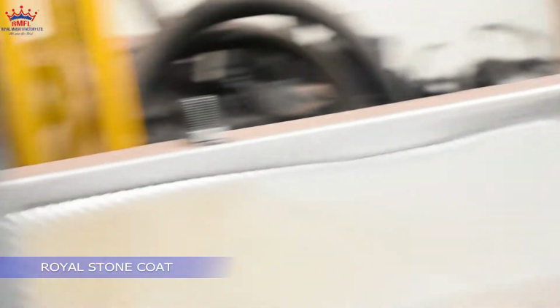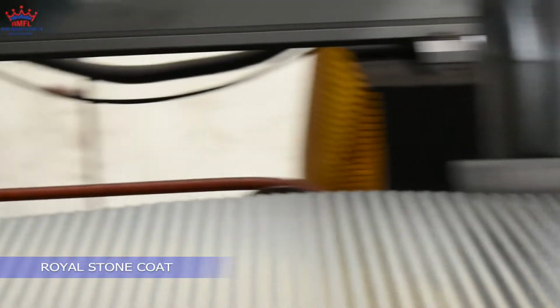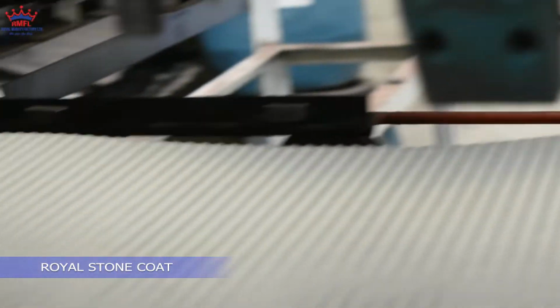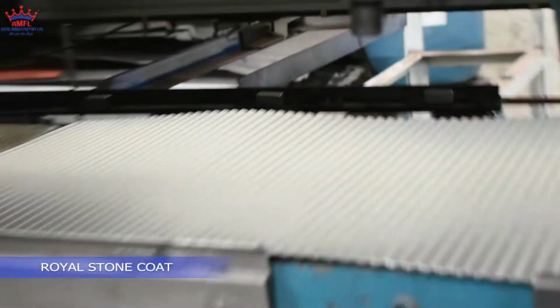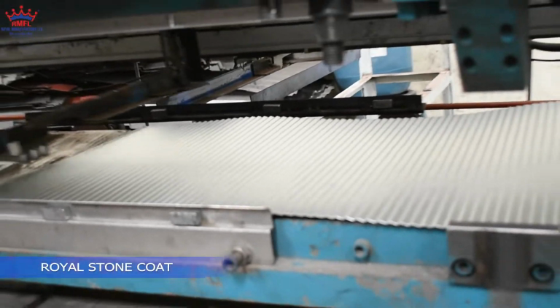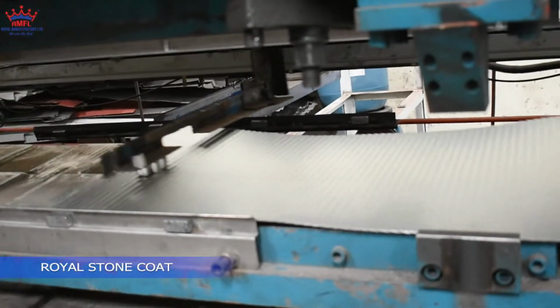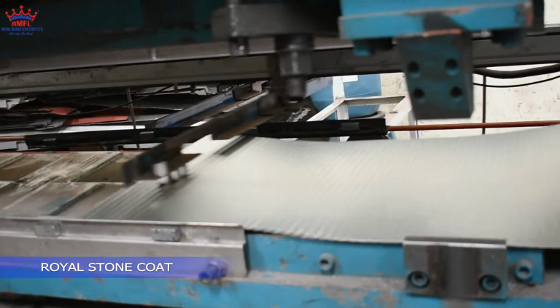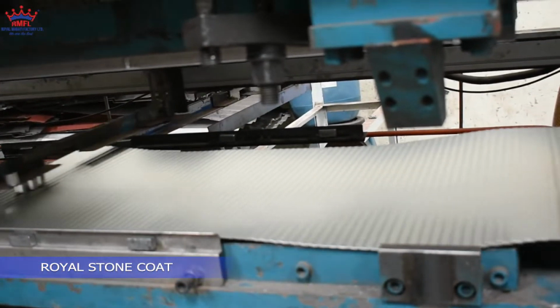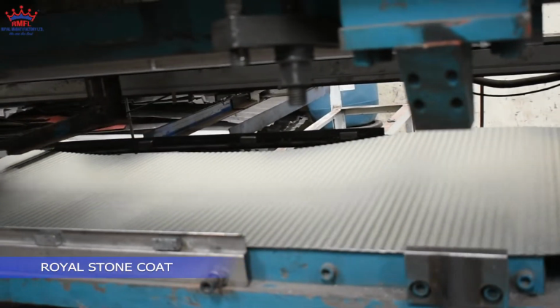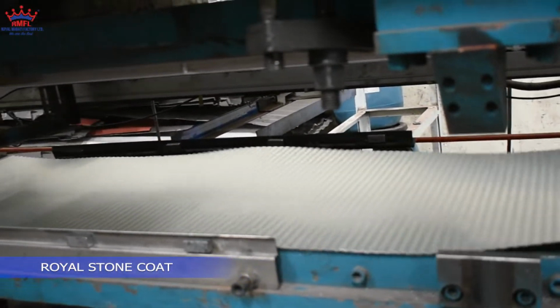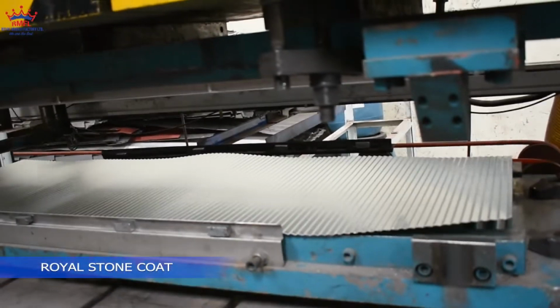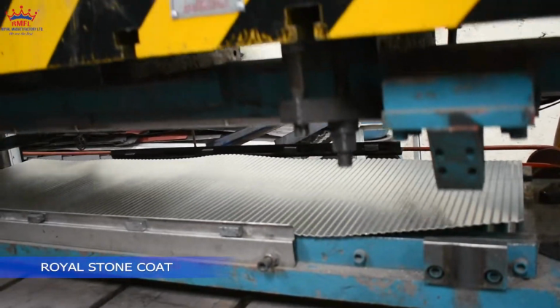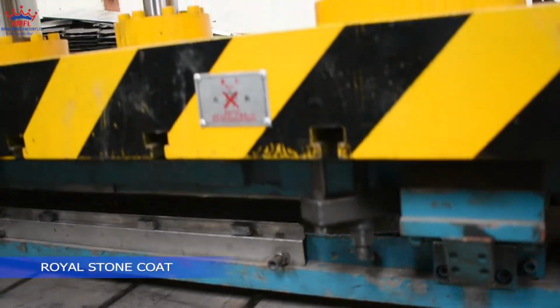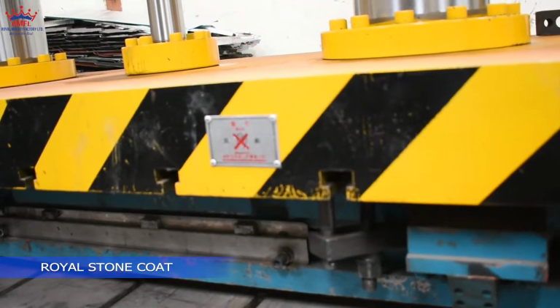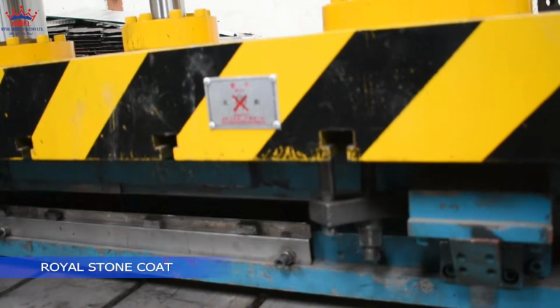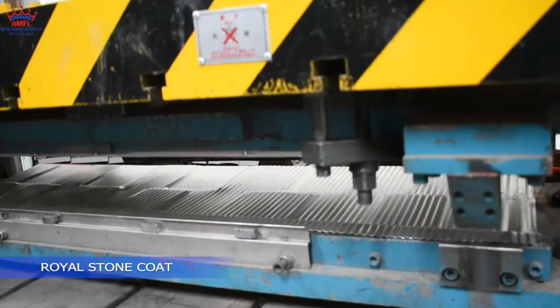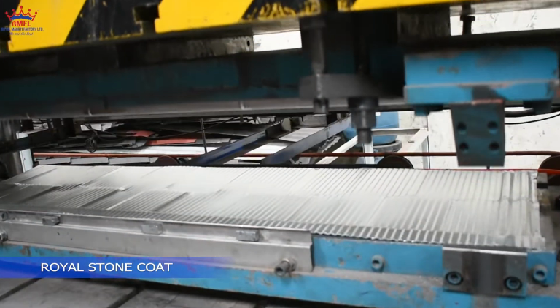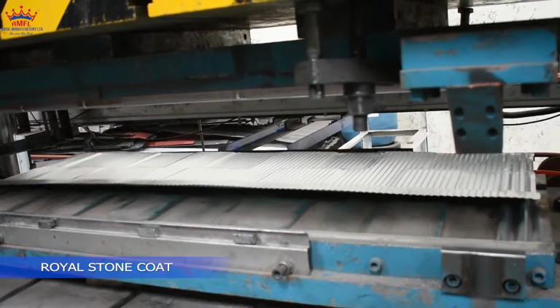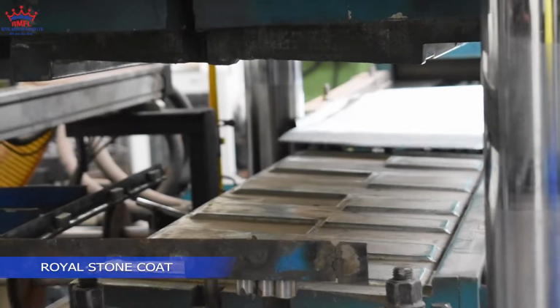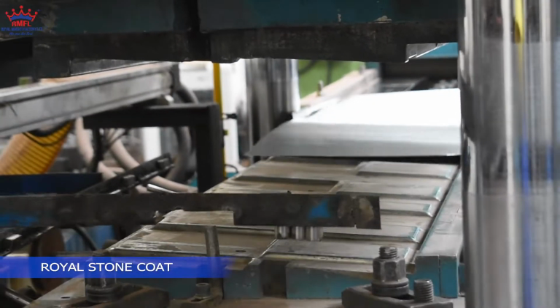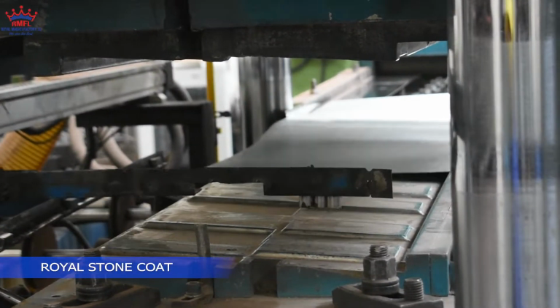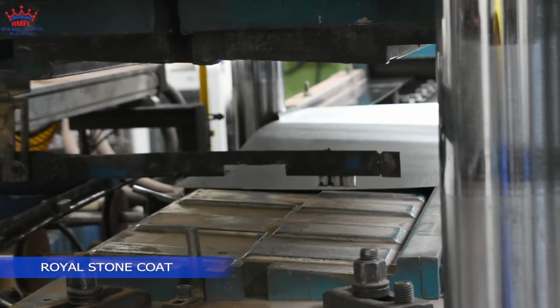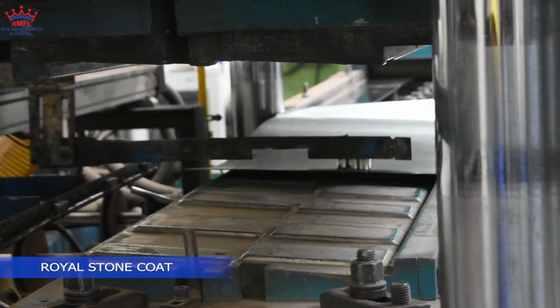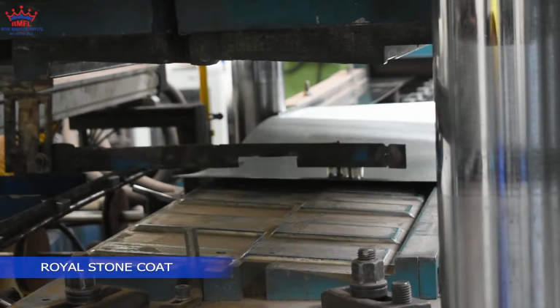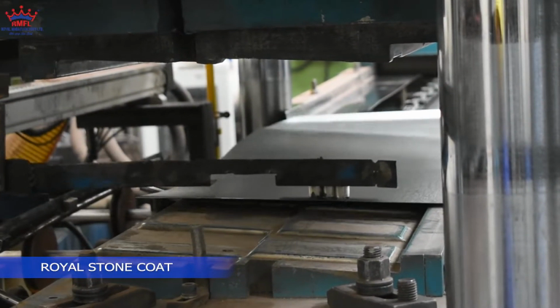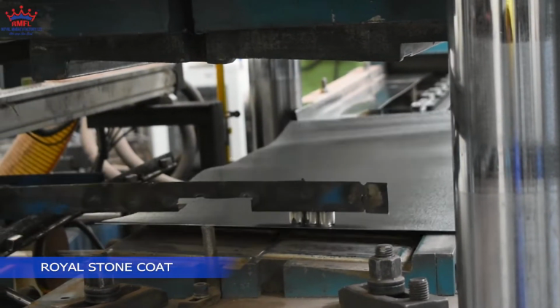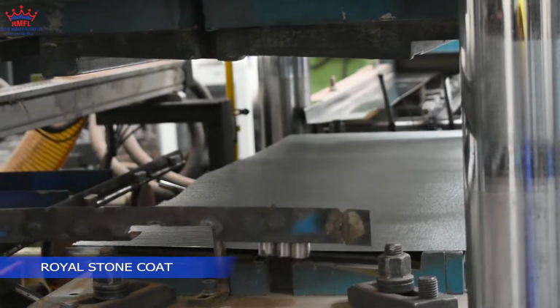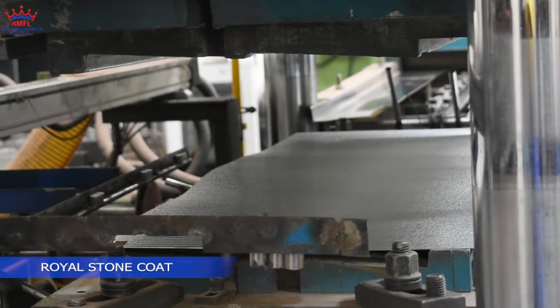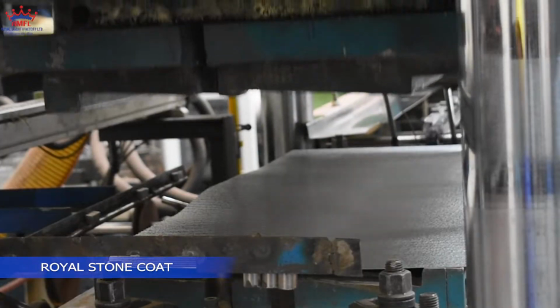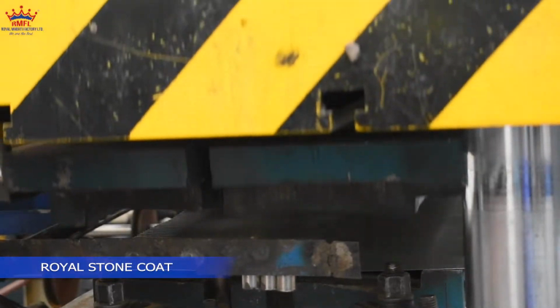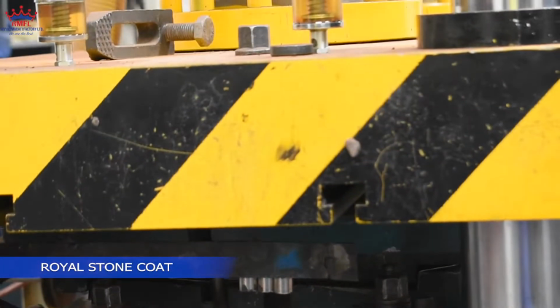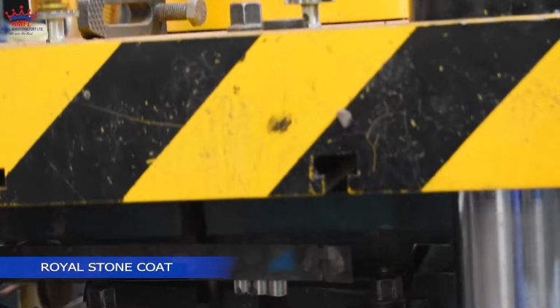And then we do the profiling. The coil is fed into the machine to mold it into different profiles. Our profiles are available in three styles, which are classic, shingles, and modern. Also available in different colors.